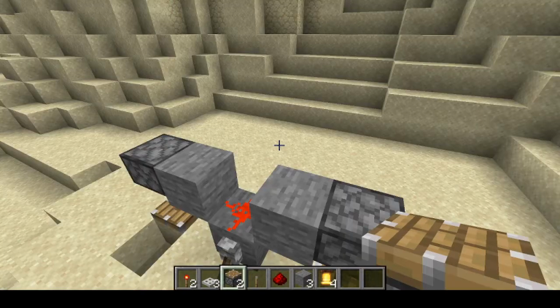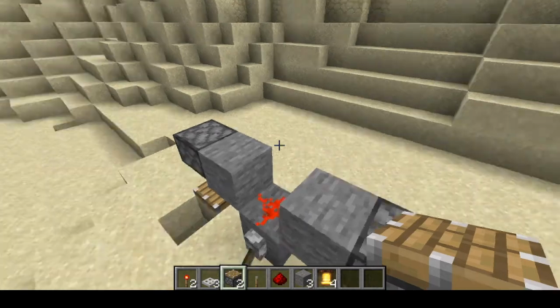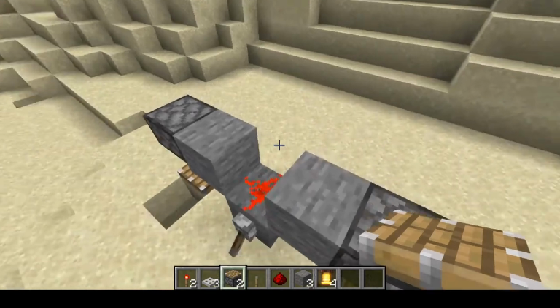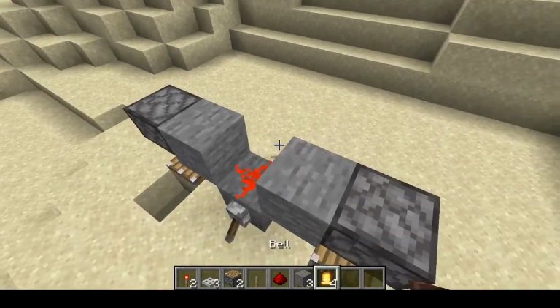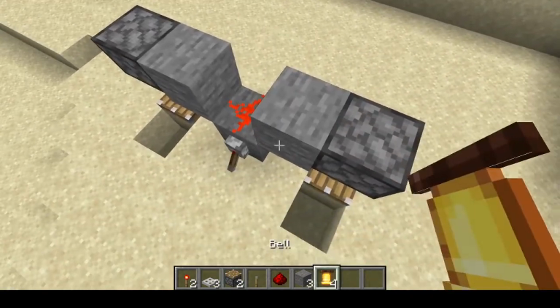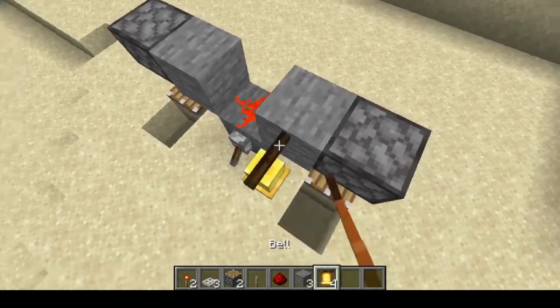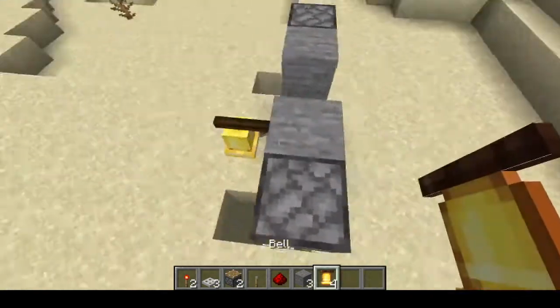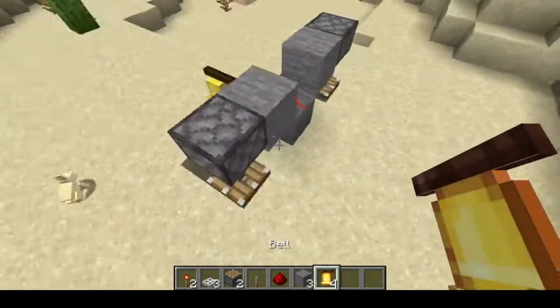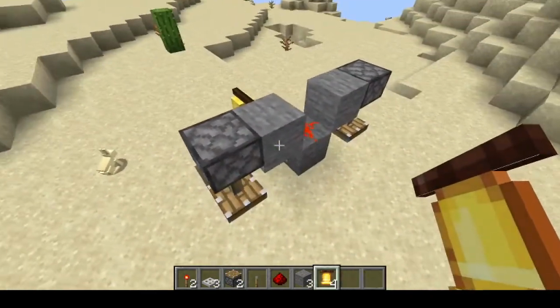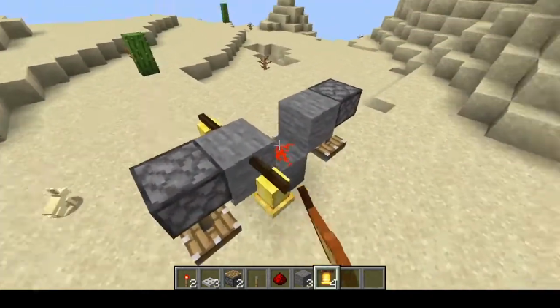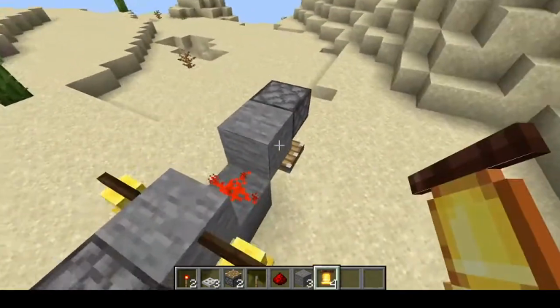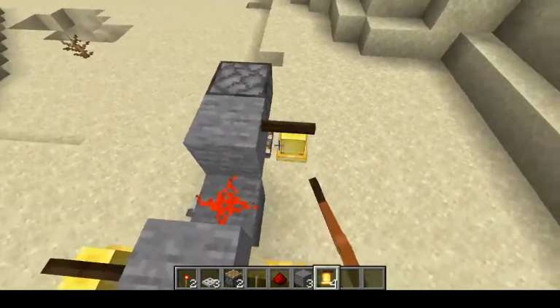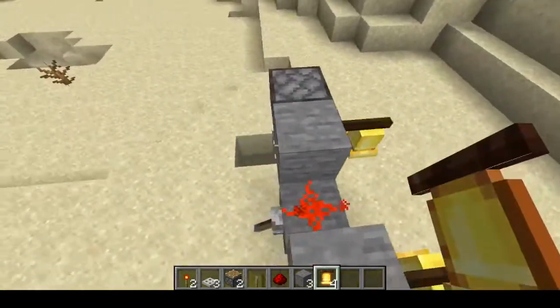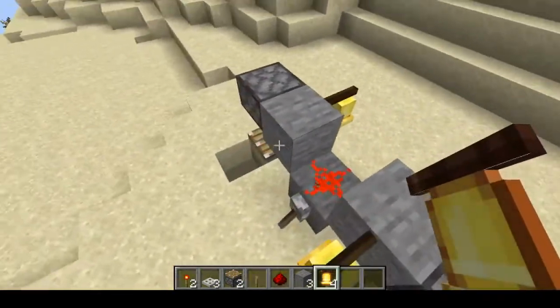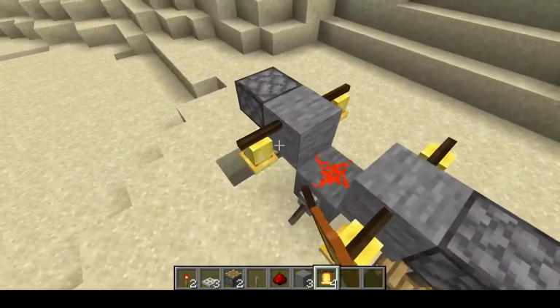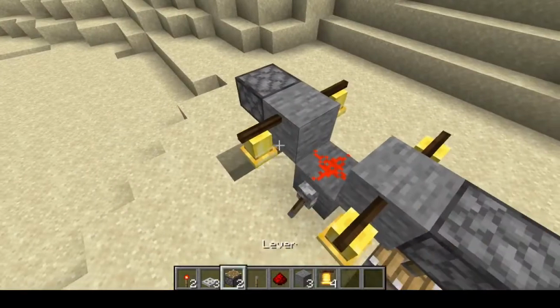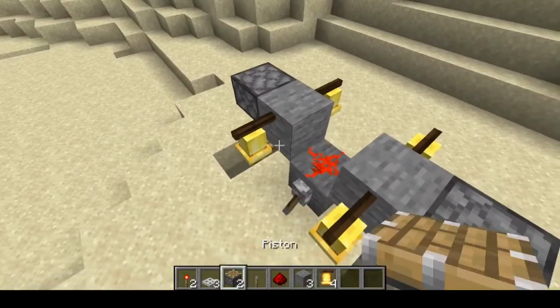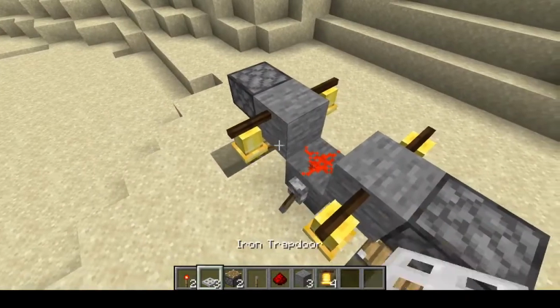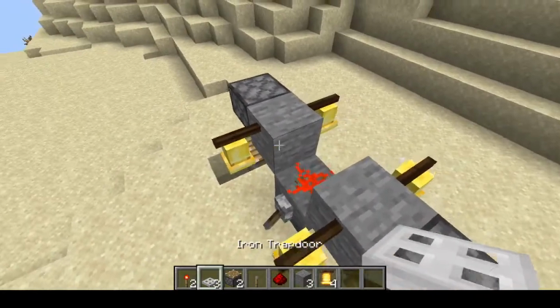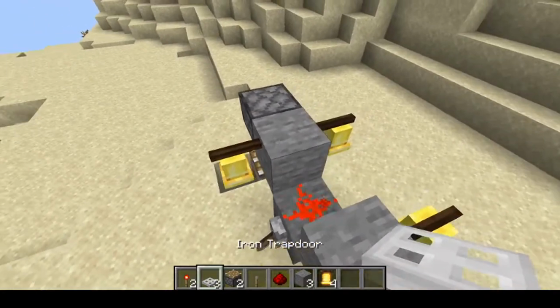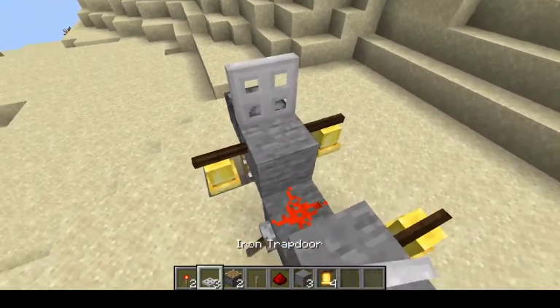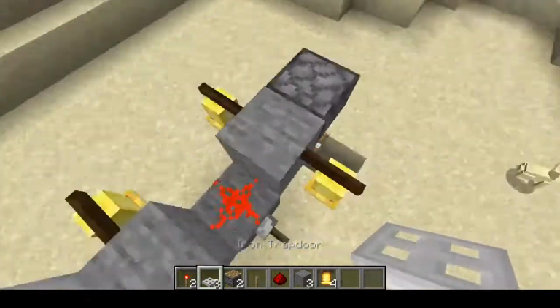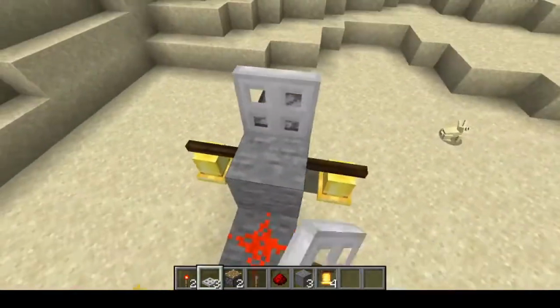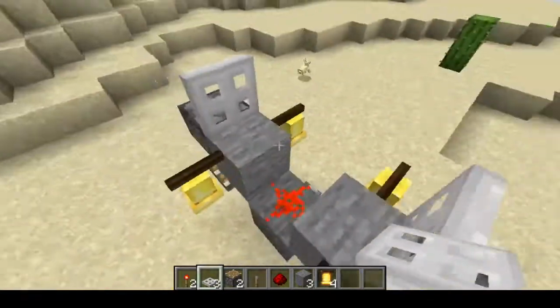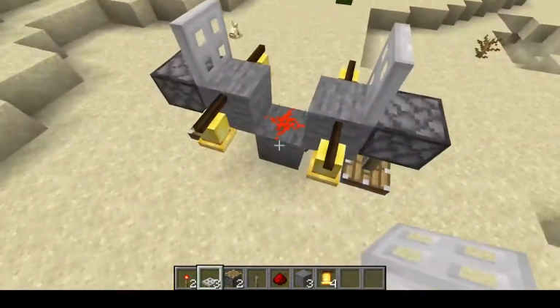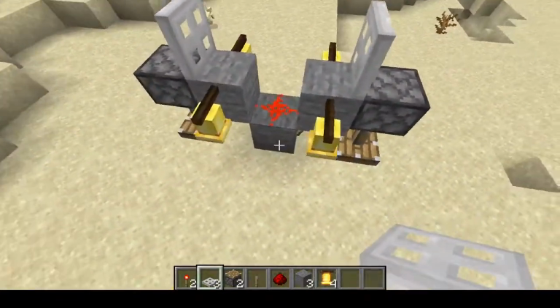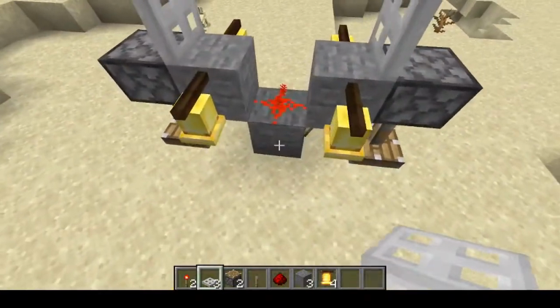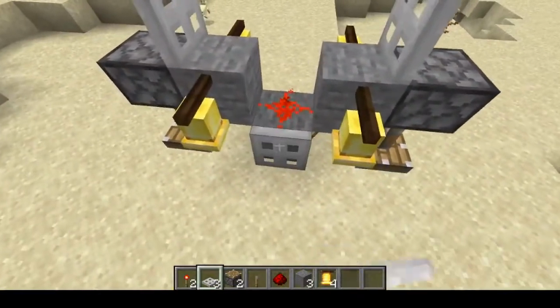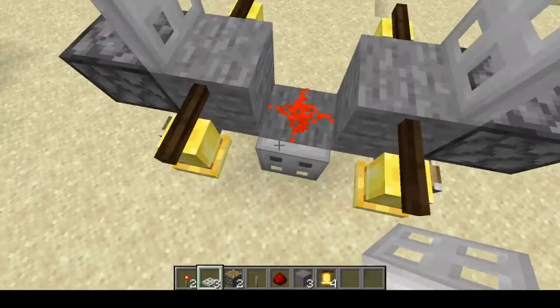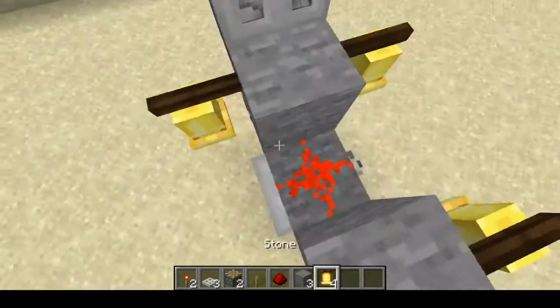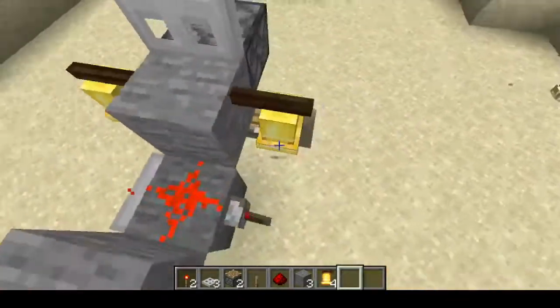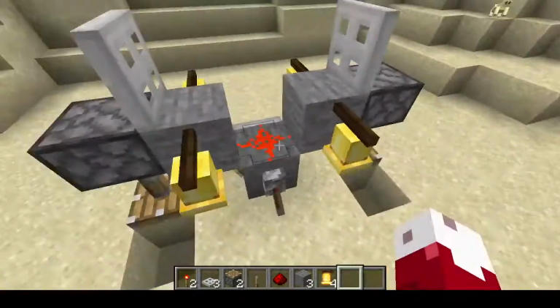The next thing you're going to want to do is place four bells on these four sides here. And the last thing is to place your three trapdoors here, here, and here. Well done.